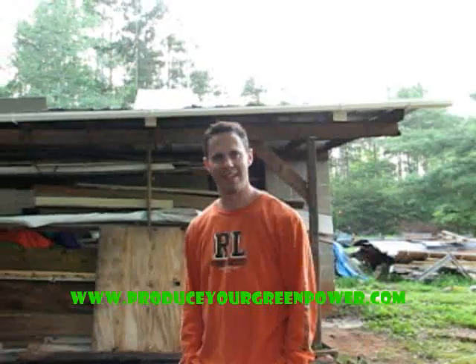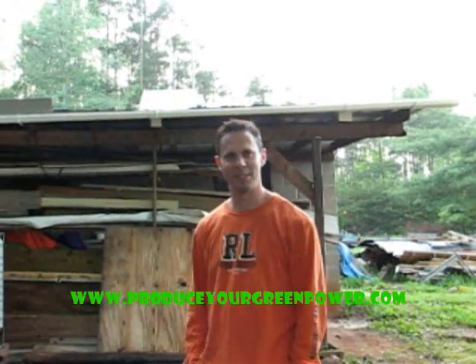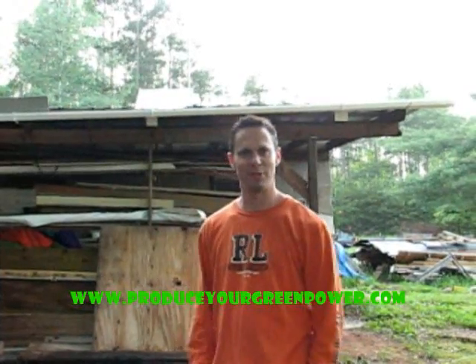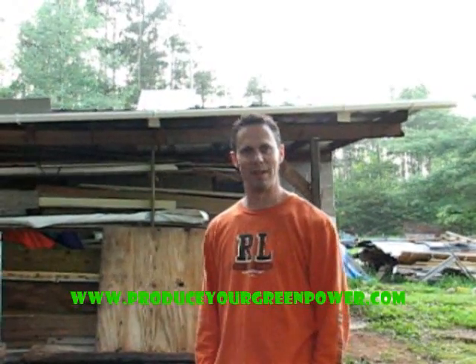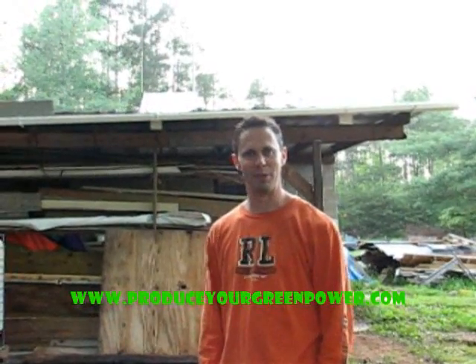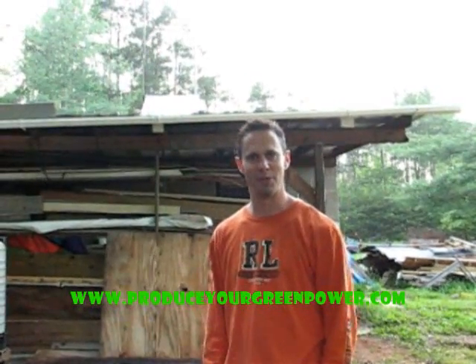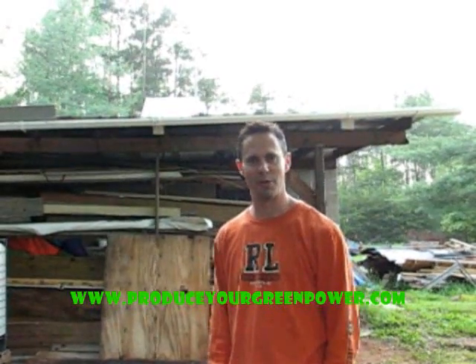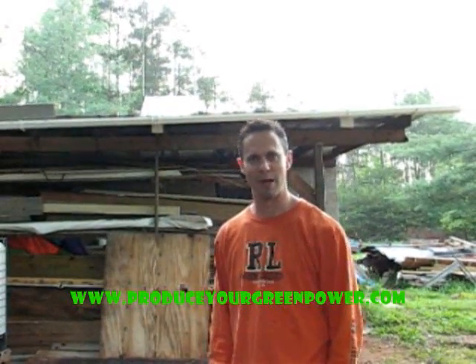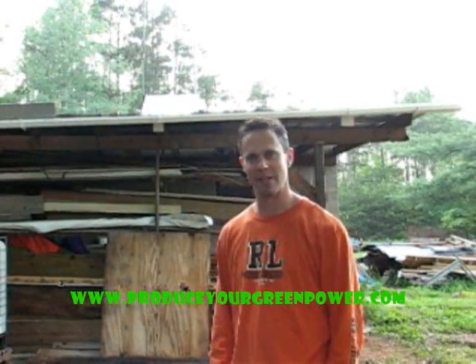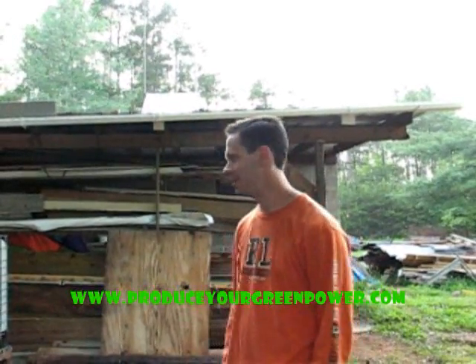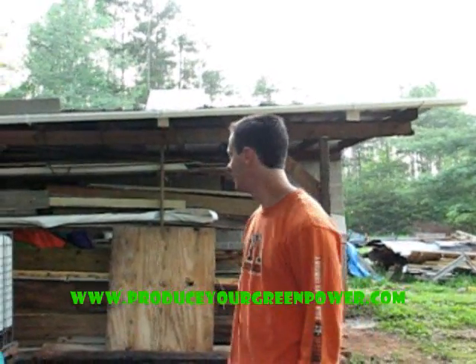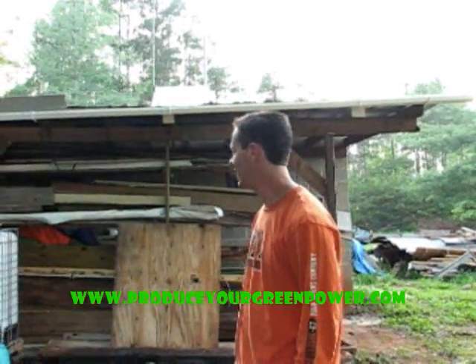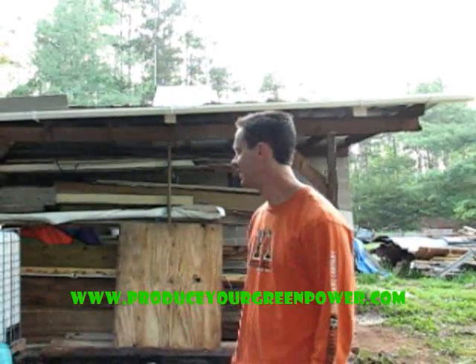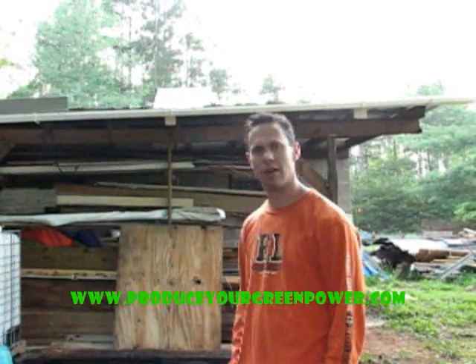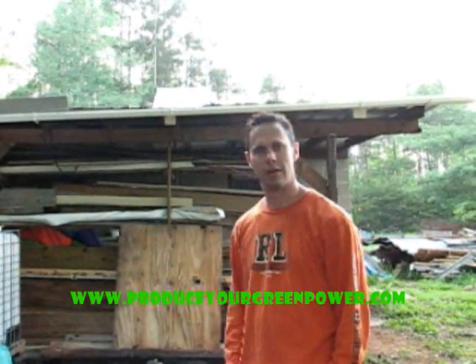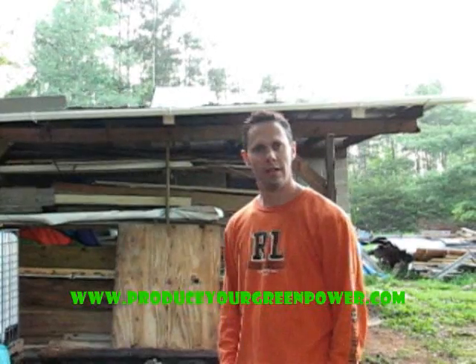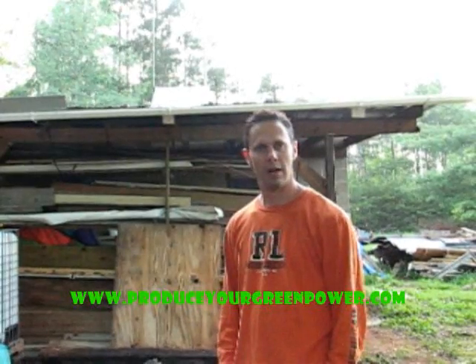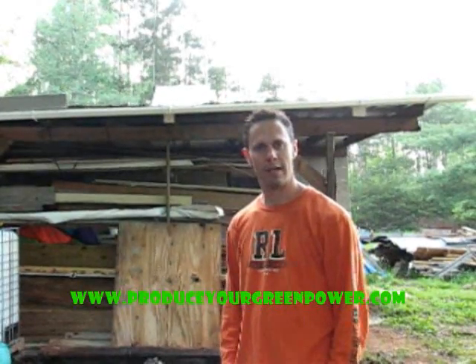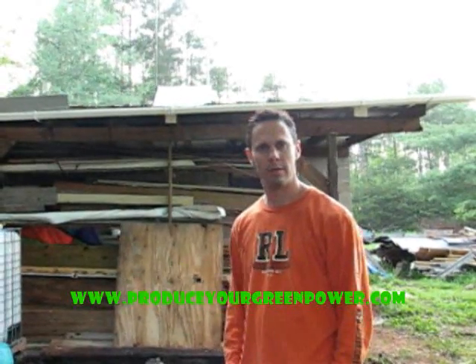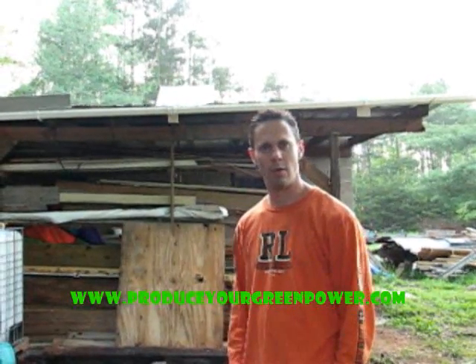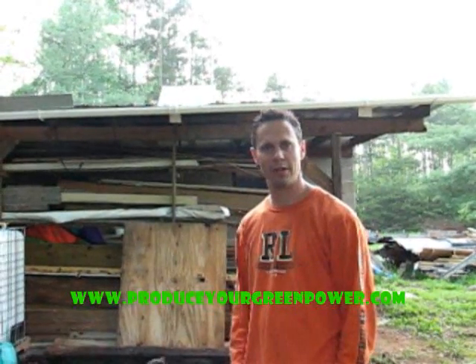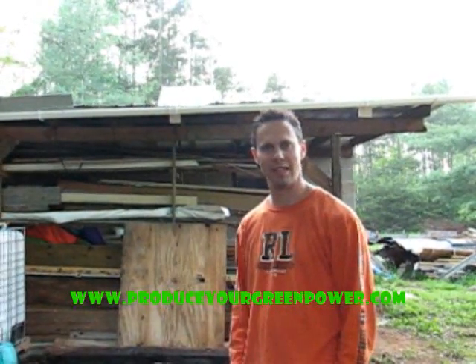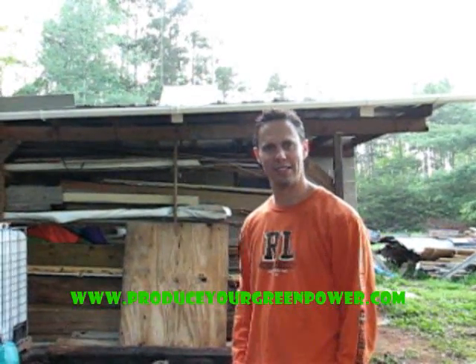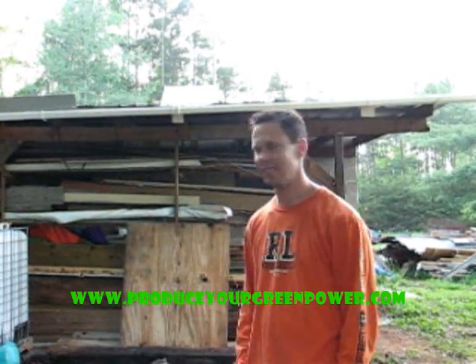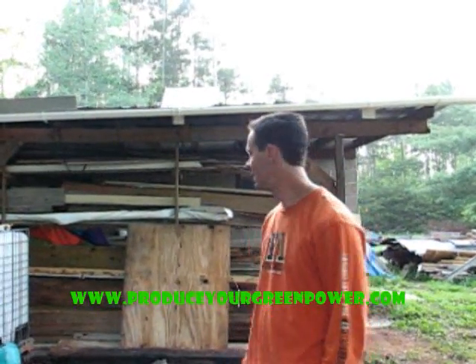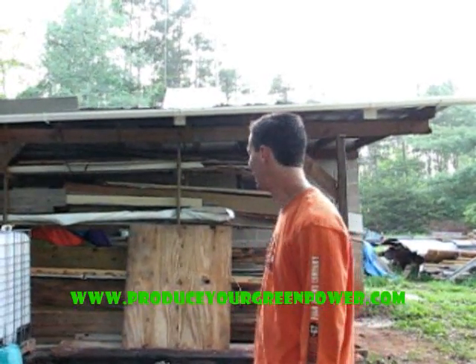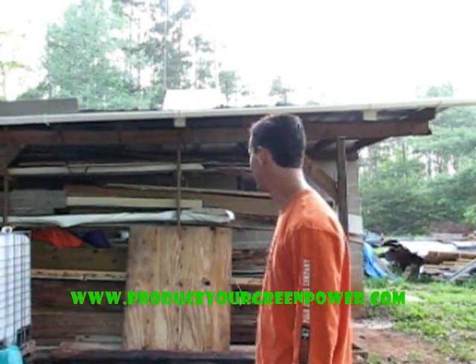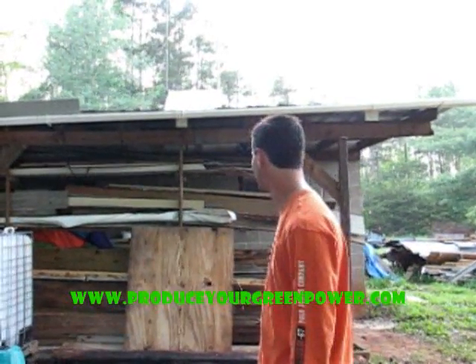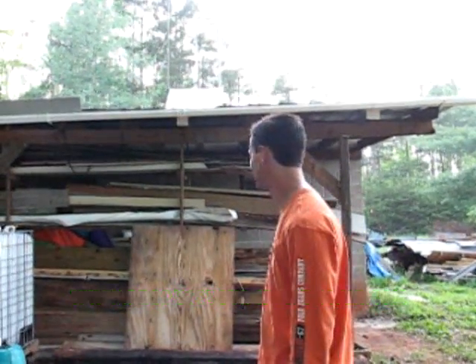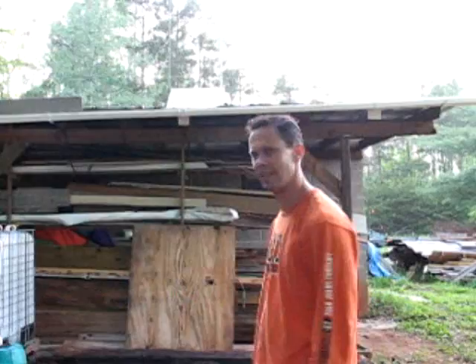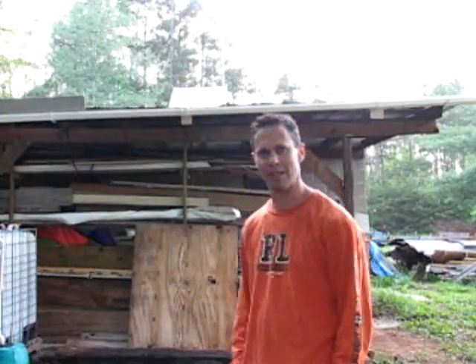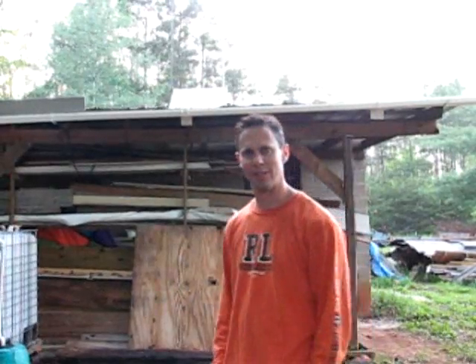Hey, this is Rick from ProduceYourGreenPower.com, and this is our rainwater collection setup we have here.